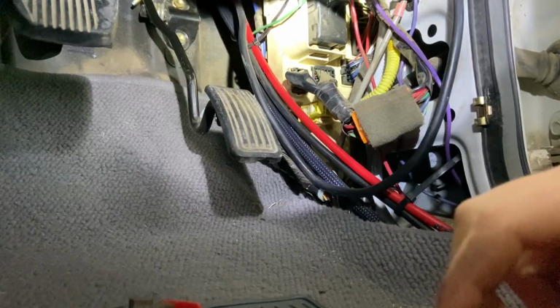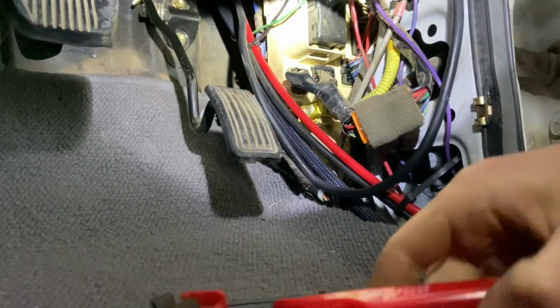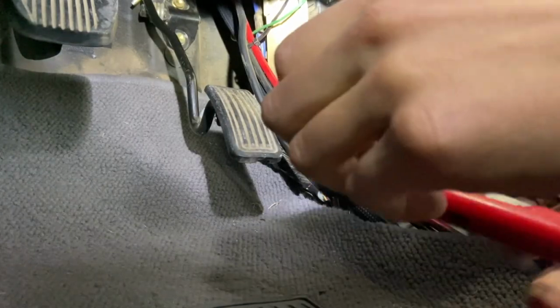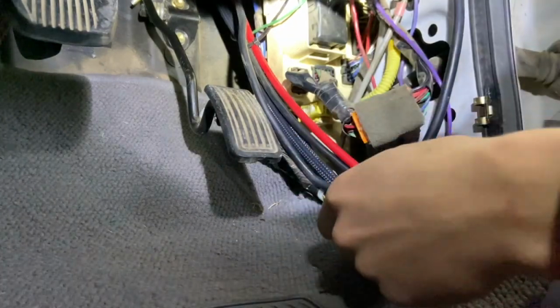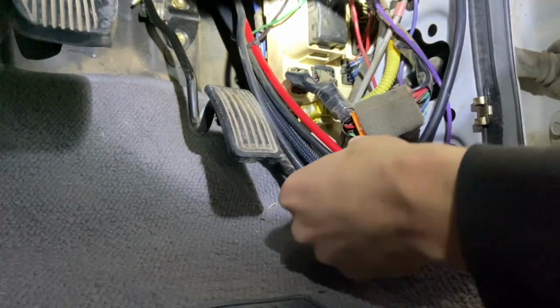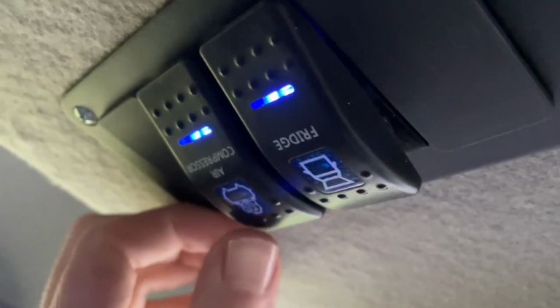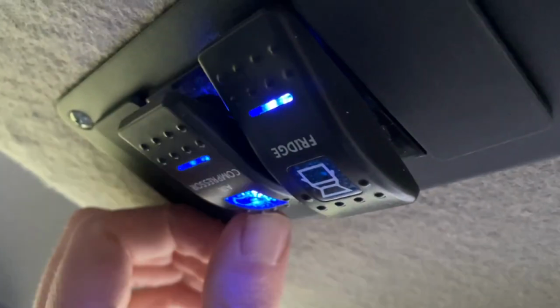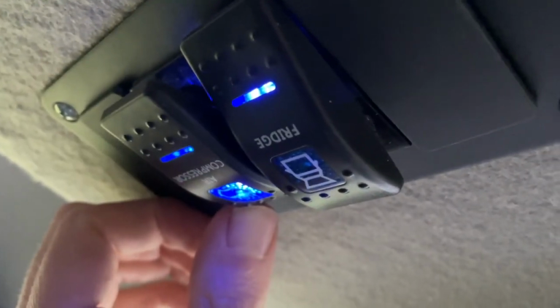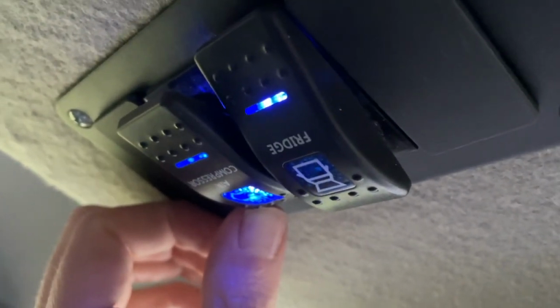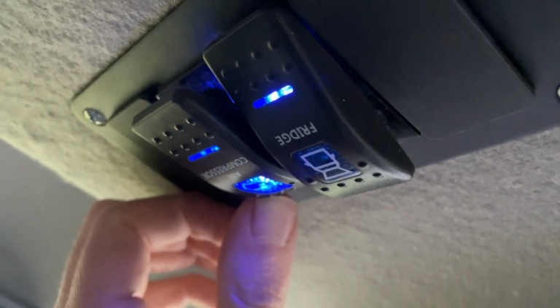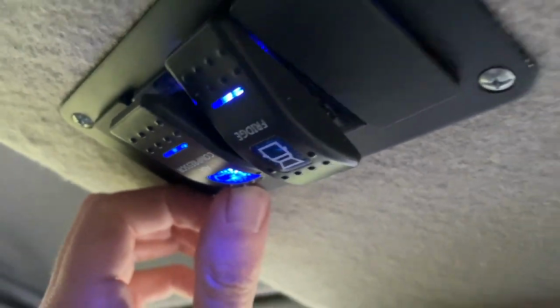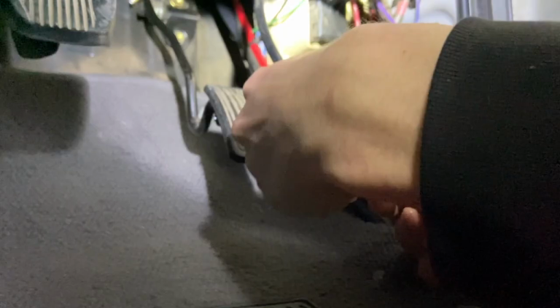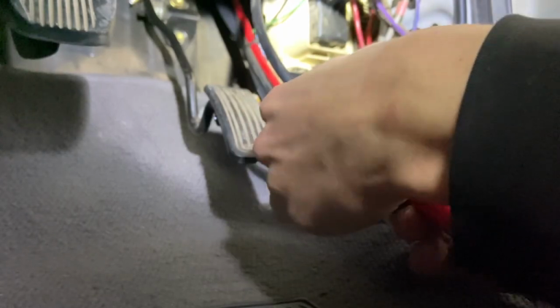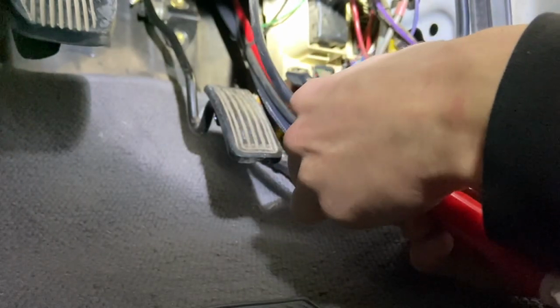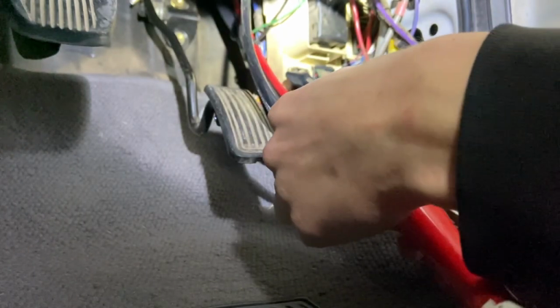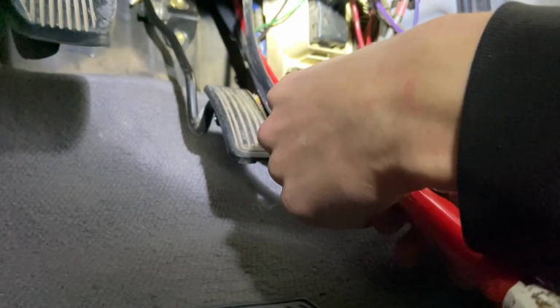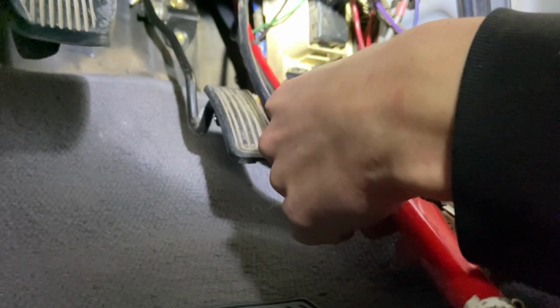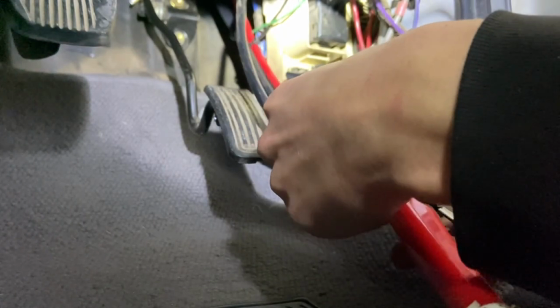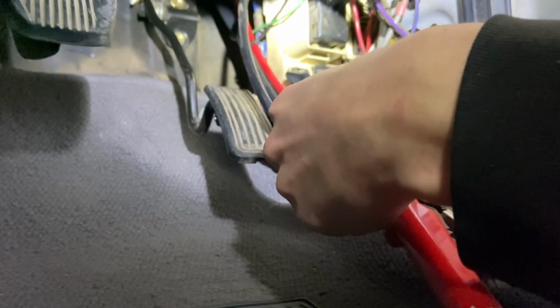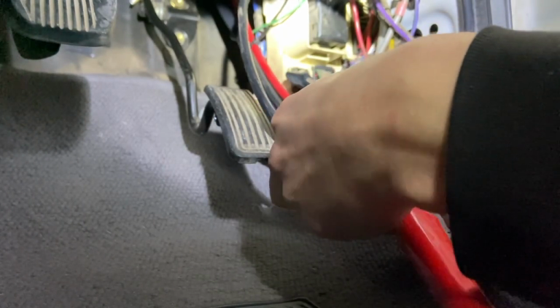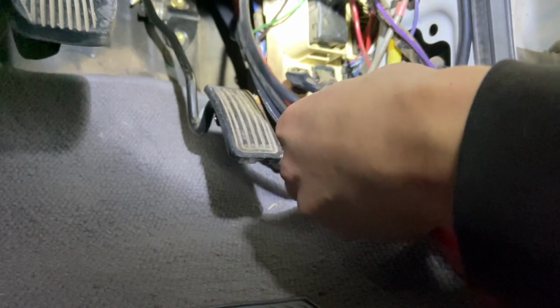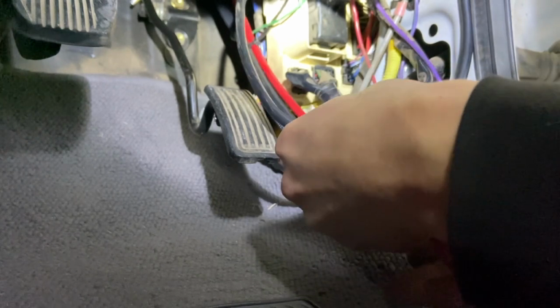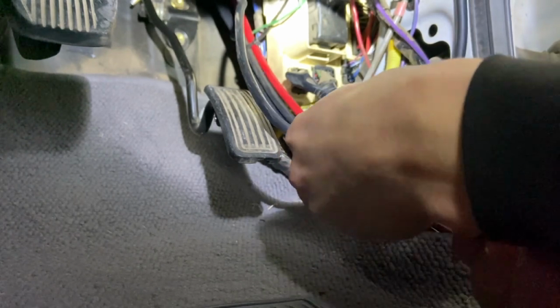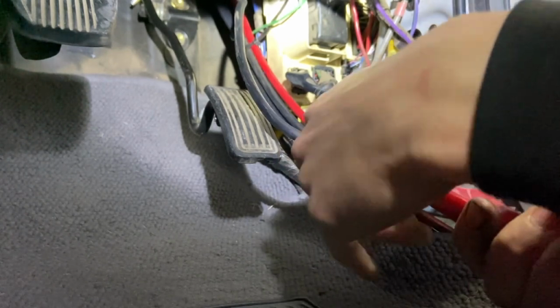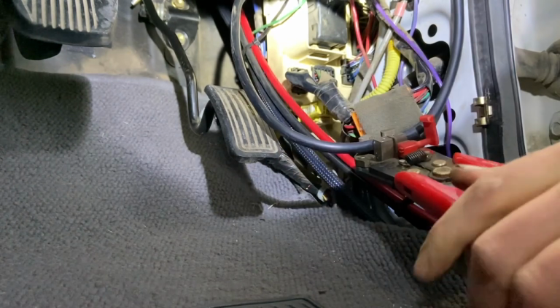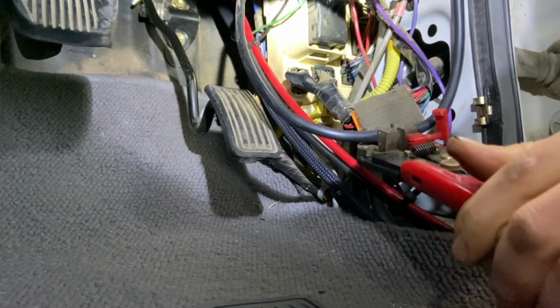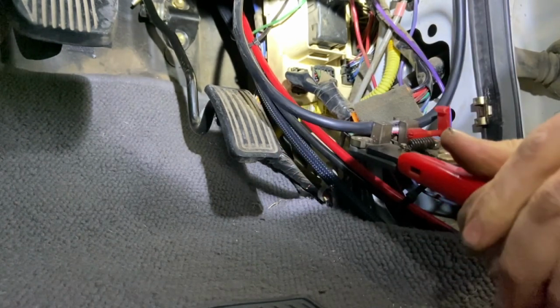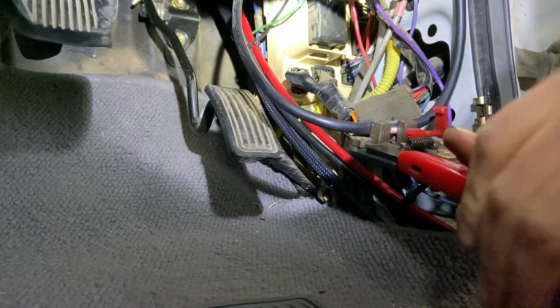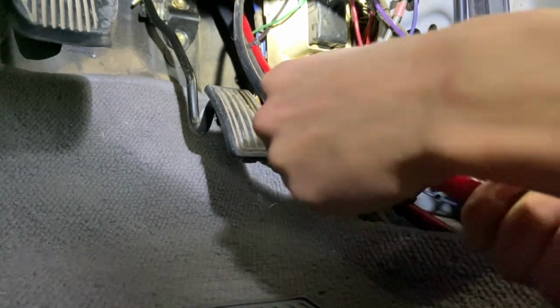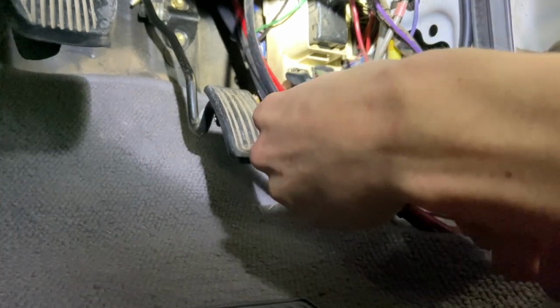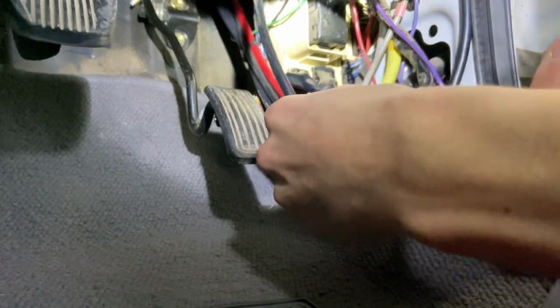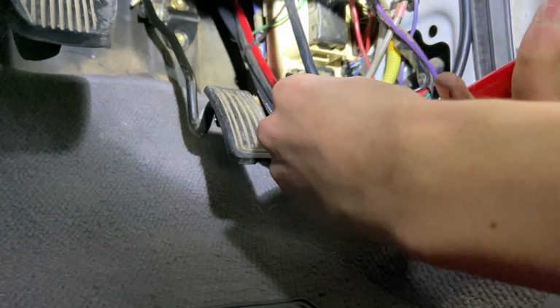You might remember that I put a switch for the air compressor in my roof console when I installed that. So I just had to tap into the trailer wire loom that went up there and put my sense wire from the air compressor loom to that switch.